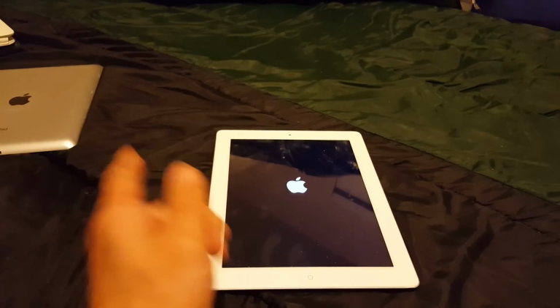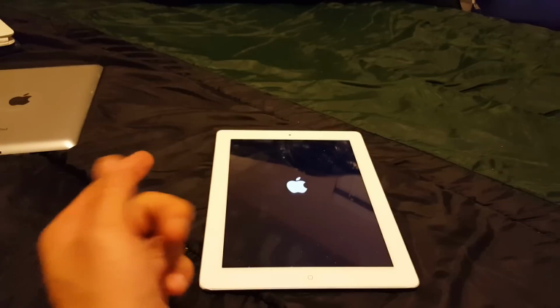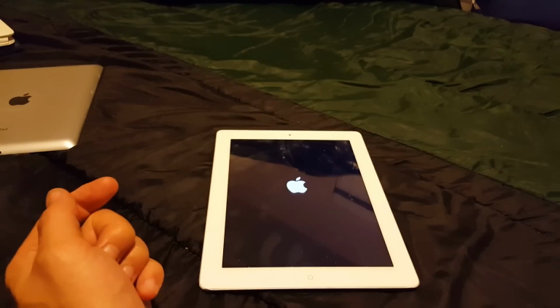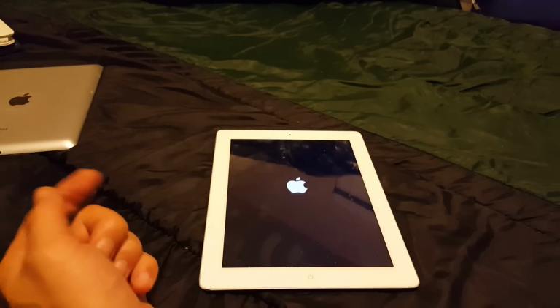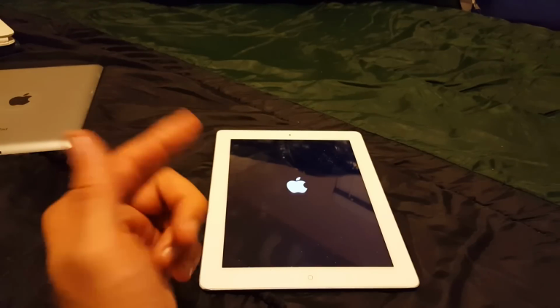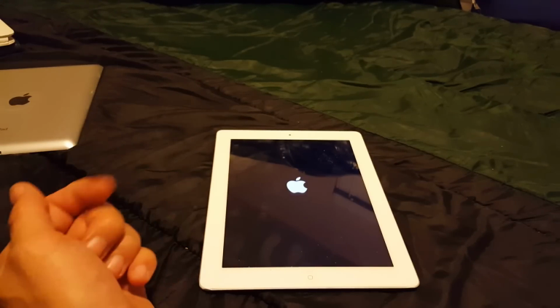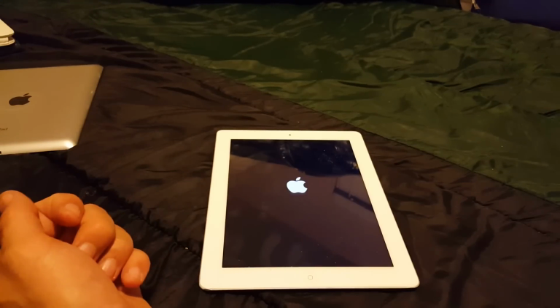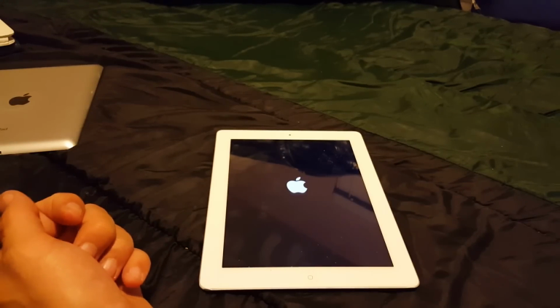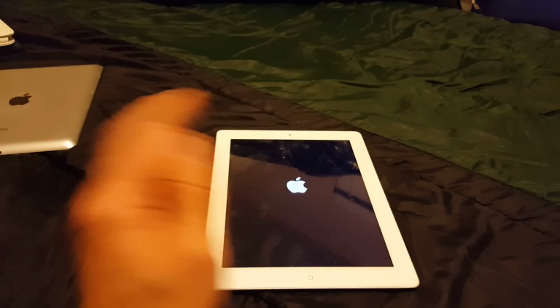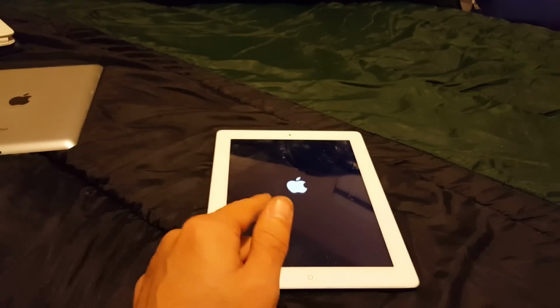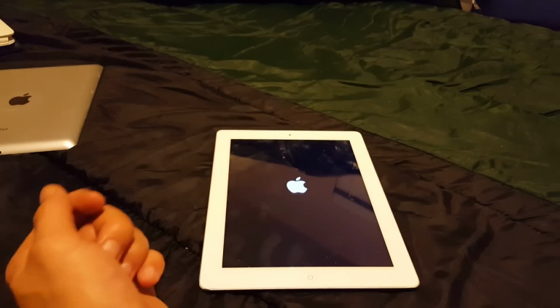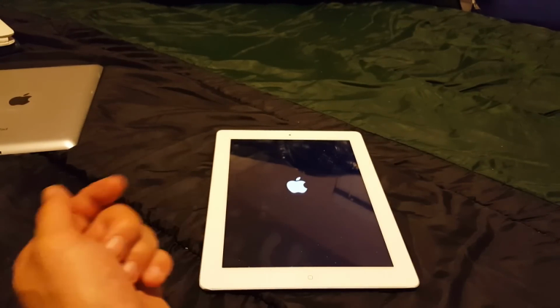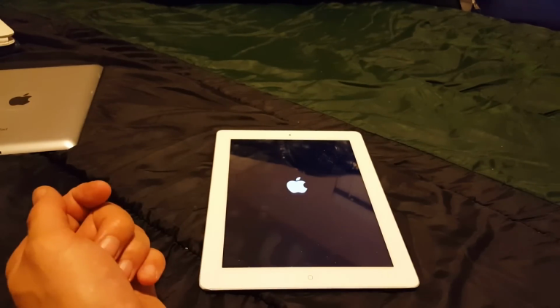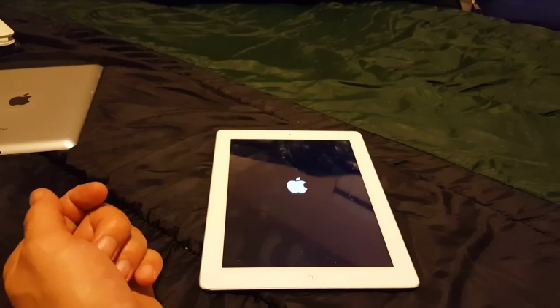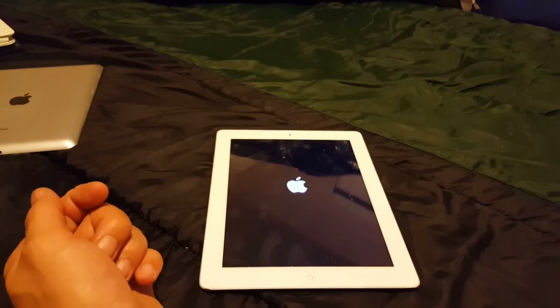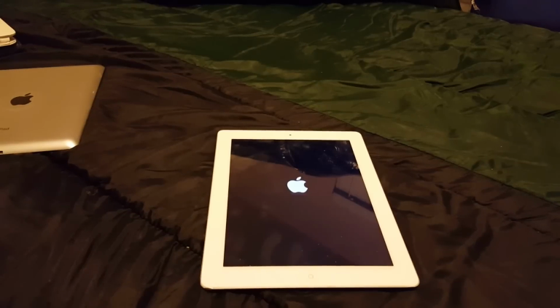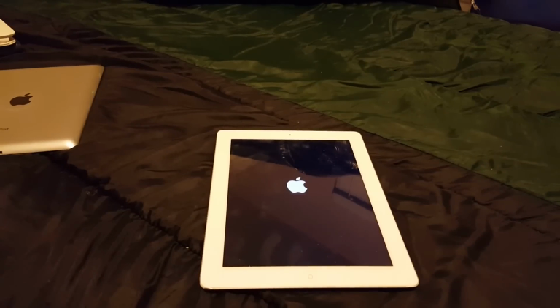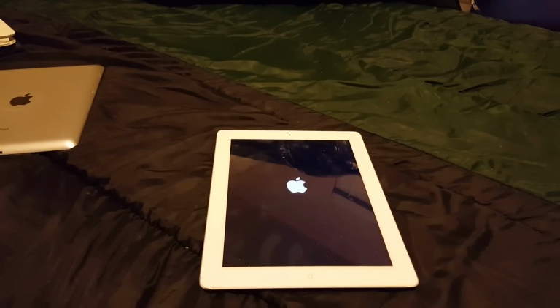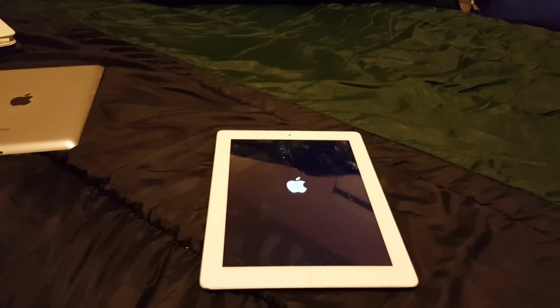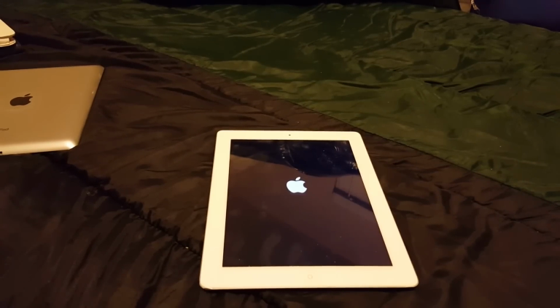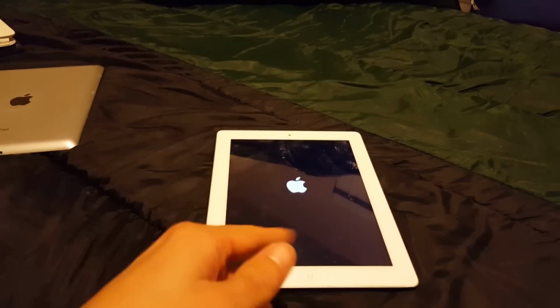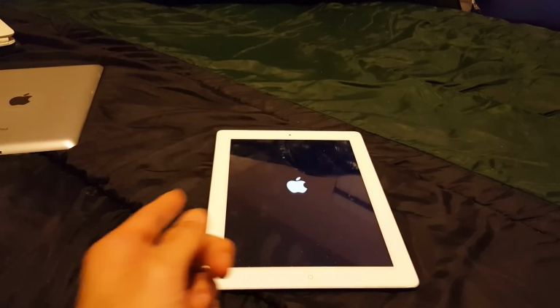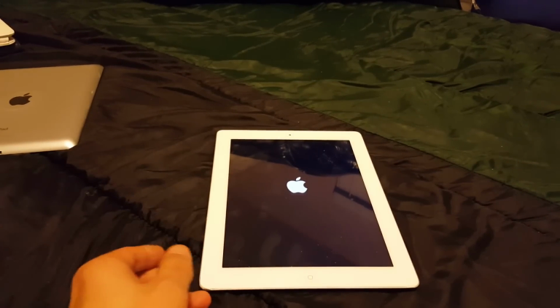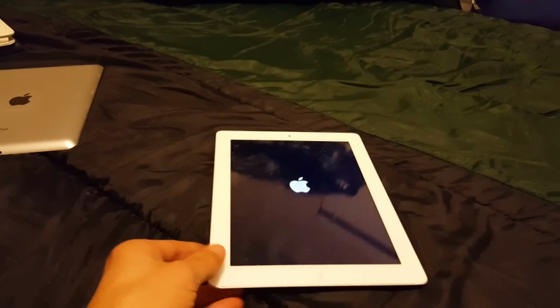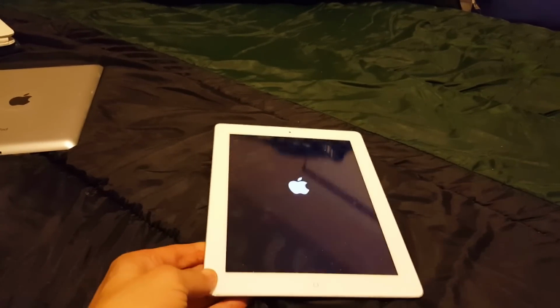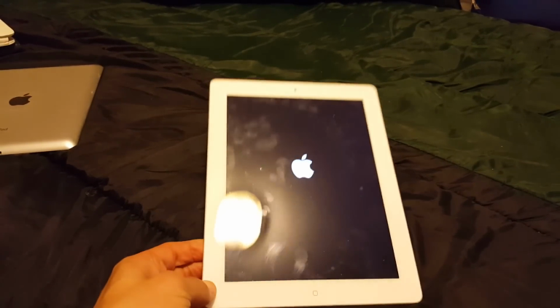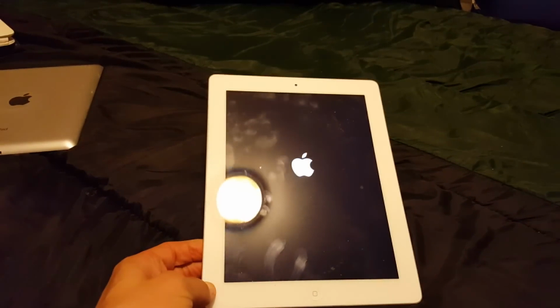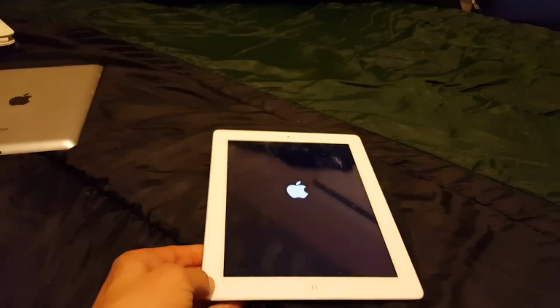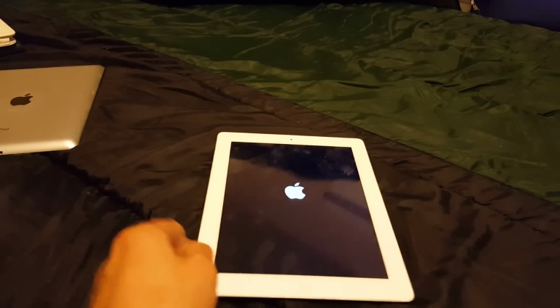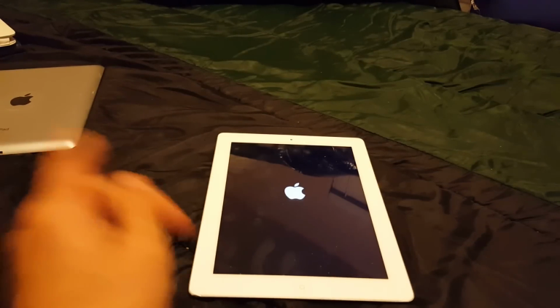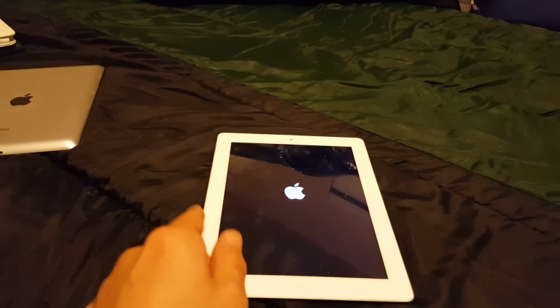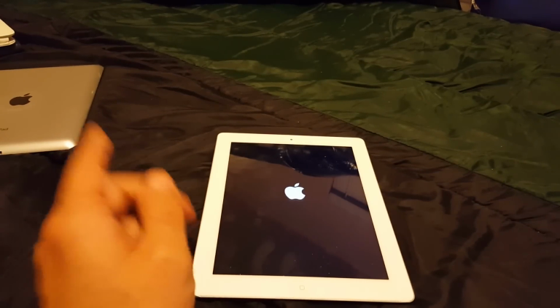This will take about 30 seconds to boot up completely. It should be about ready to boot up shortly. Now that is option one.